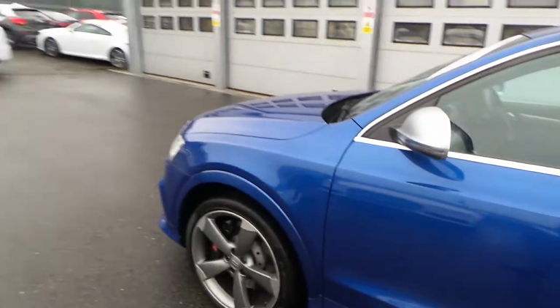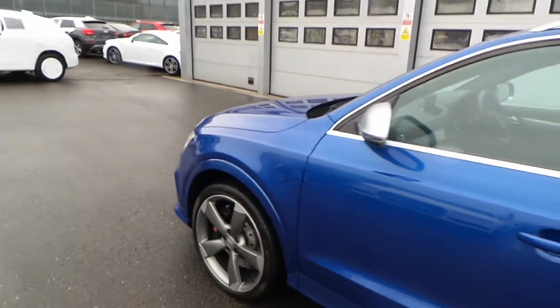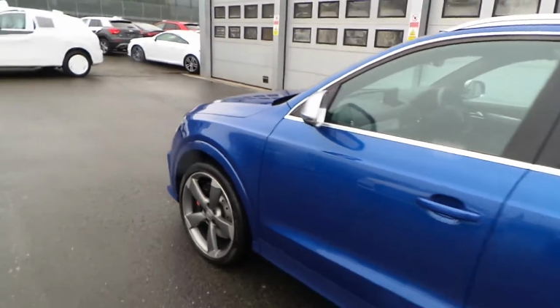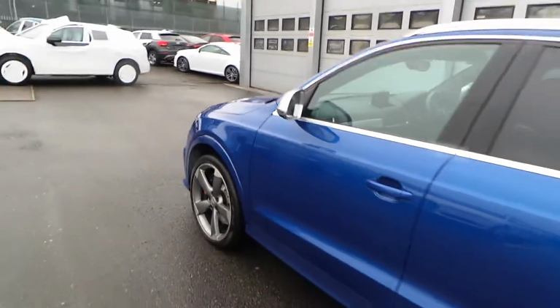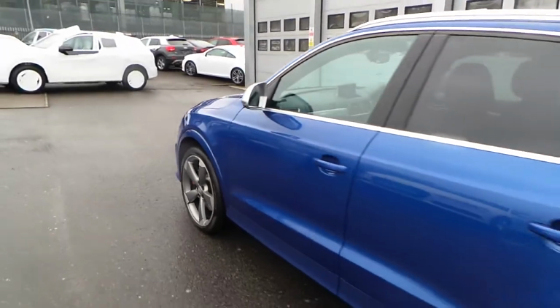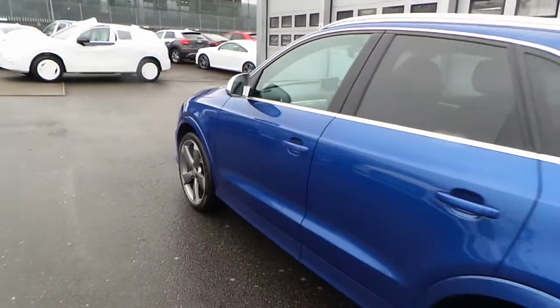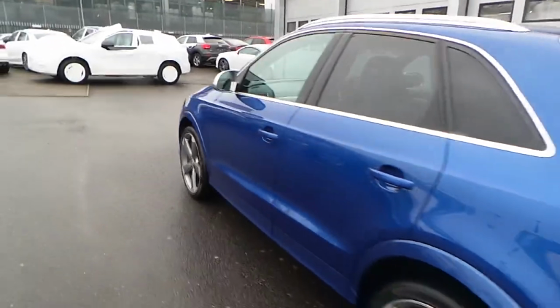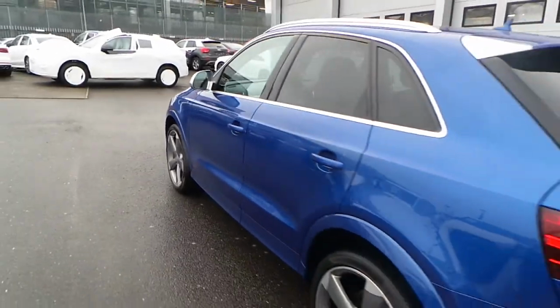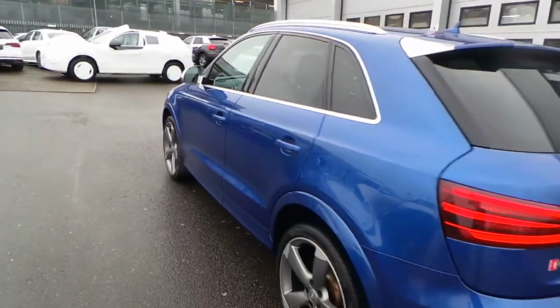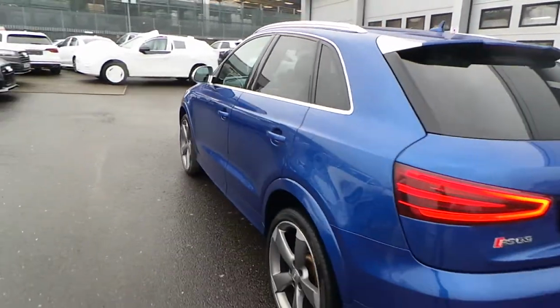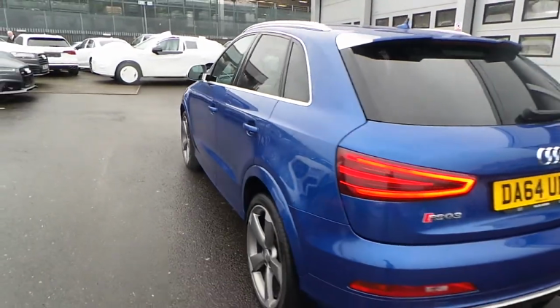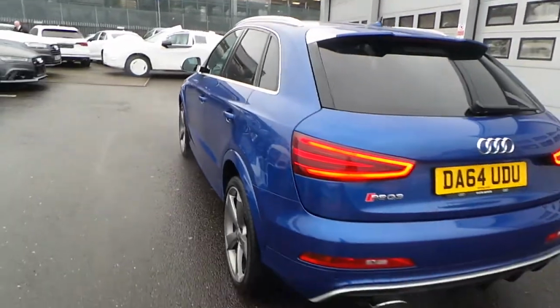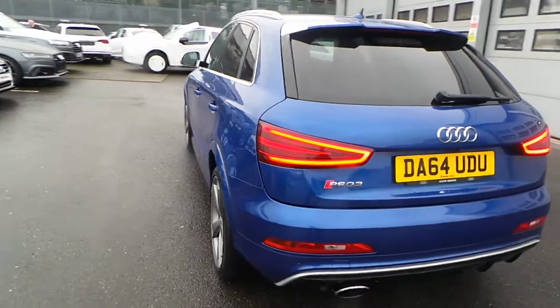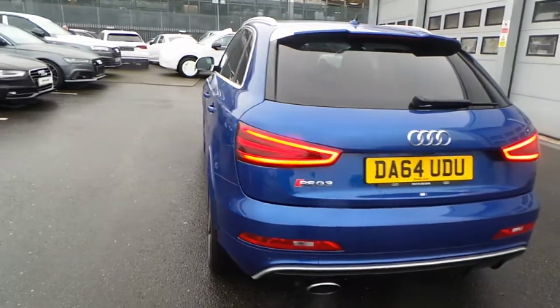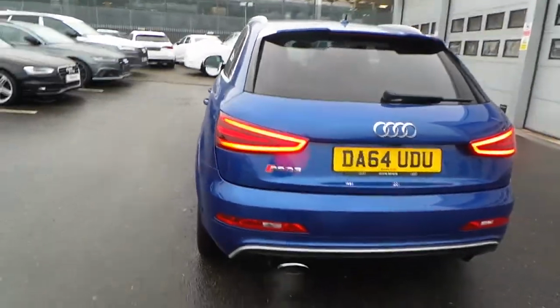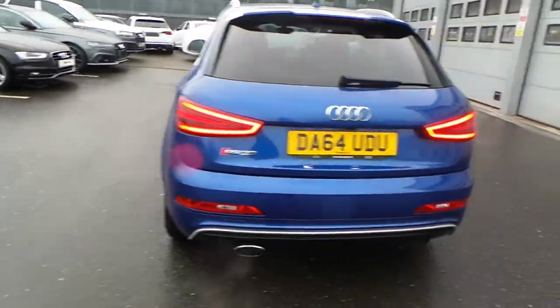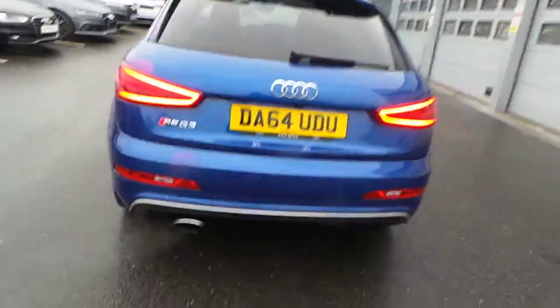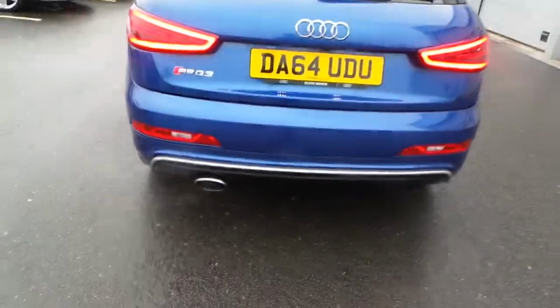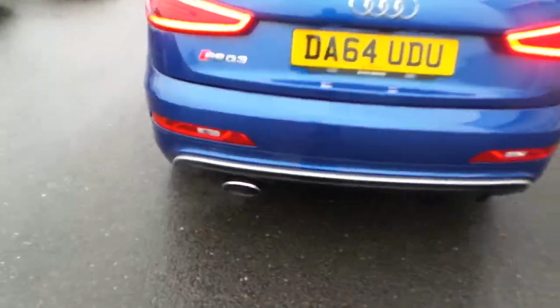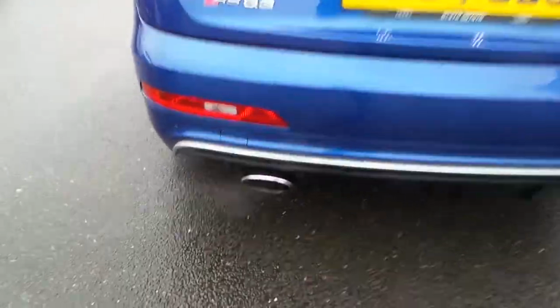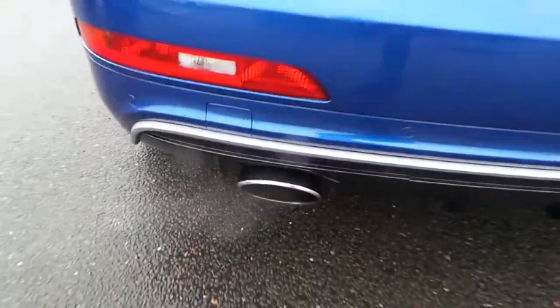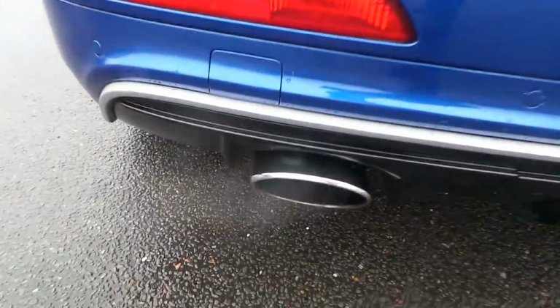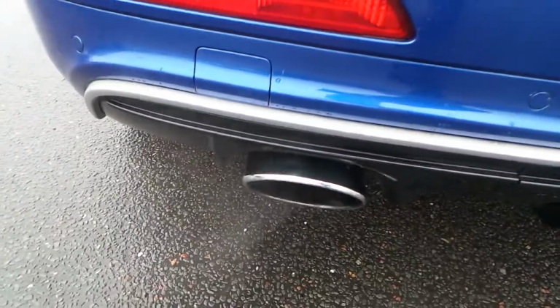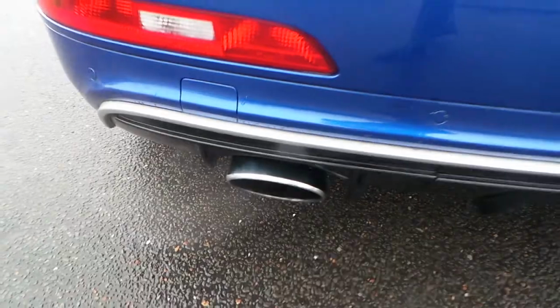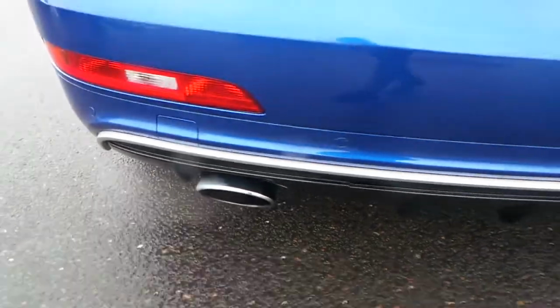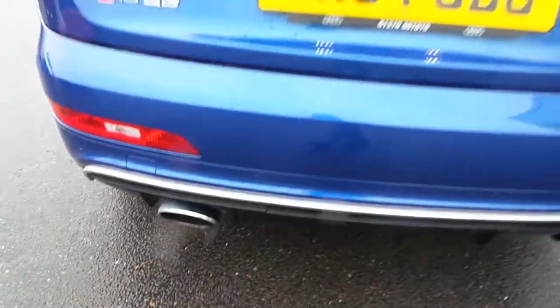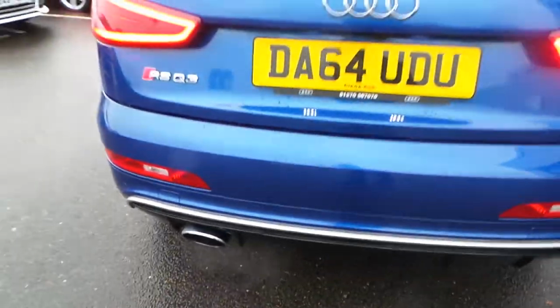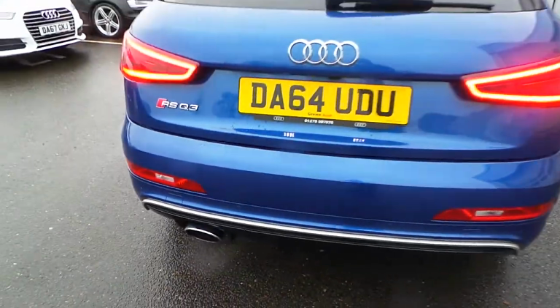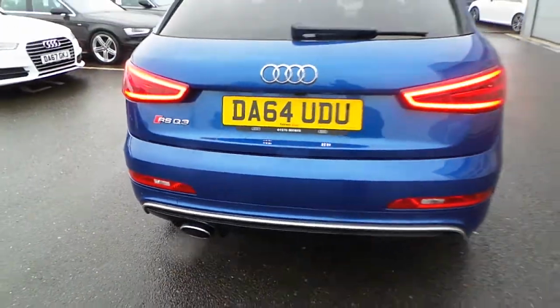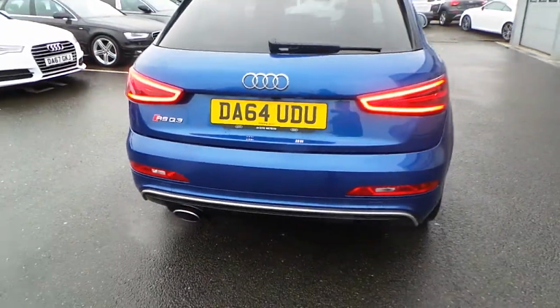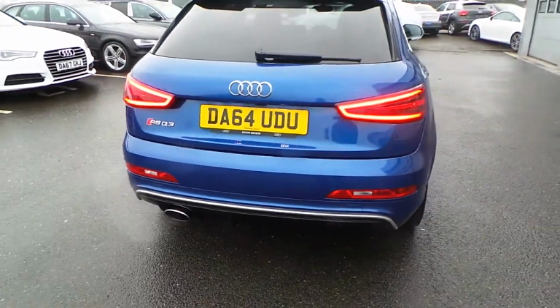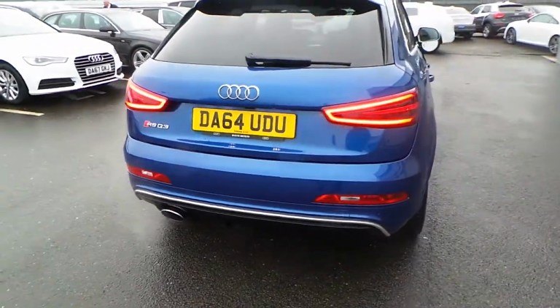Moving around to the rear of the vehicle, the car's got the privacy glass from the B pillar backwards, chrome roof bars and also the chrome rear RS oval exhaust. The car's also got the rear parking sensors with the rear reverse camera.